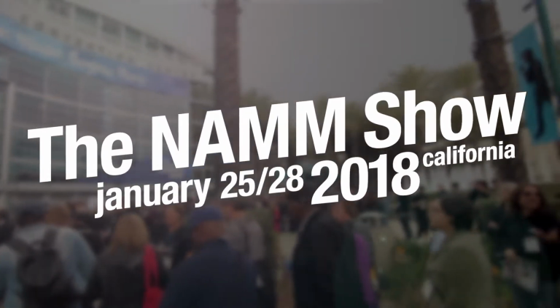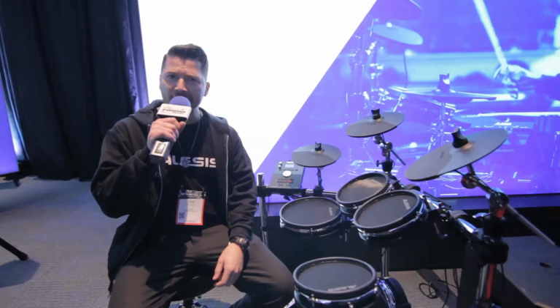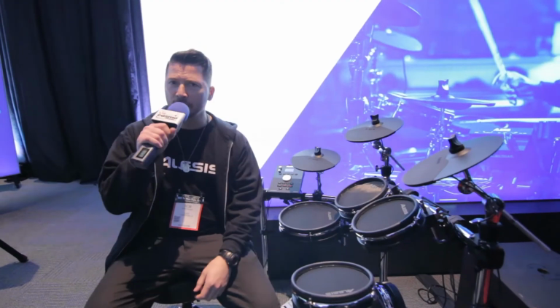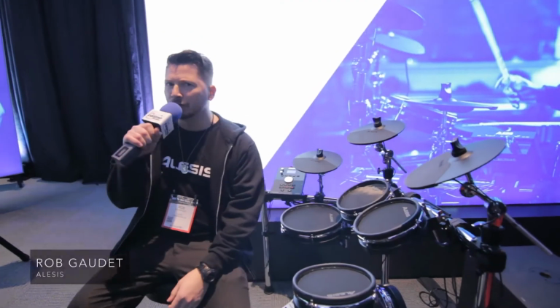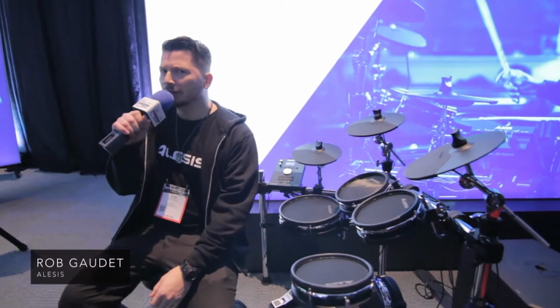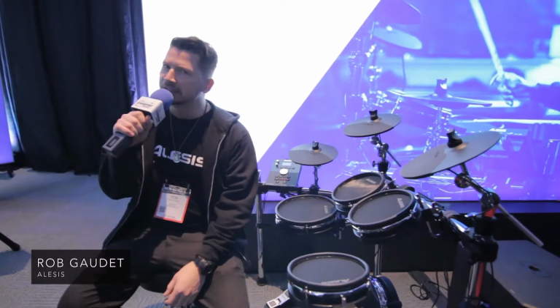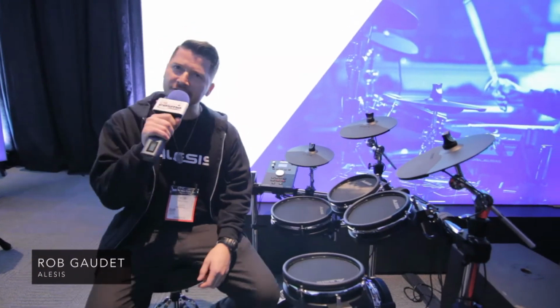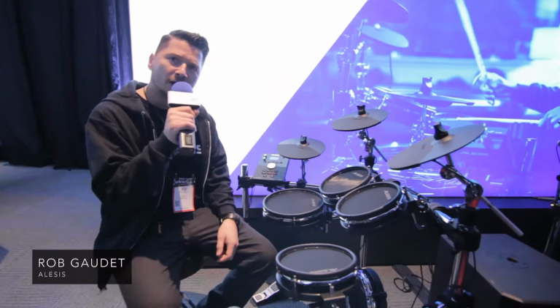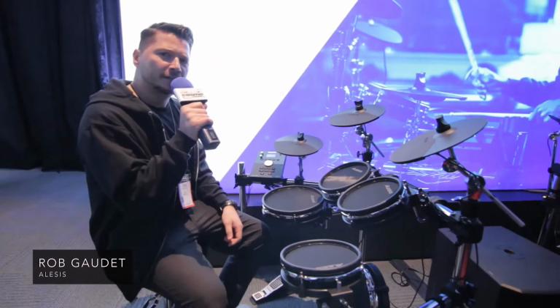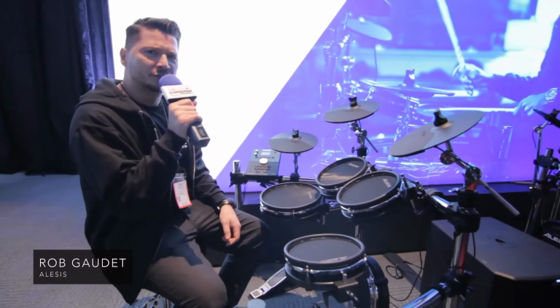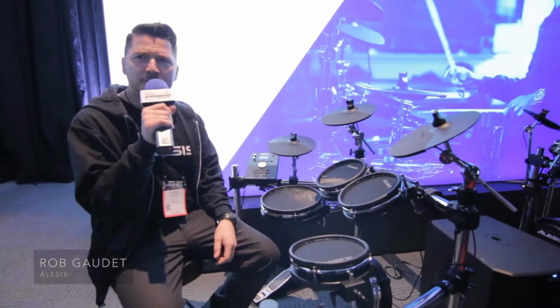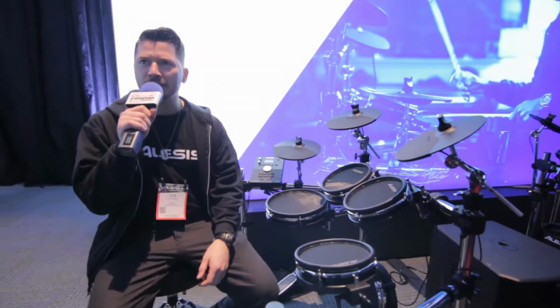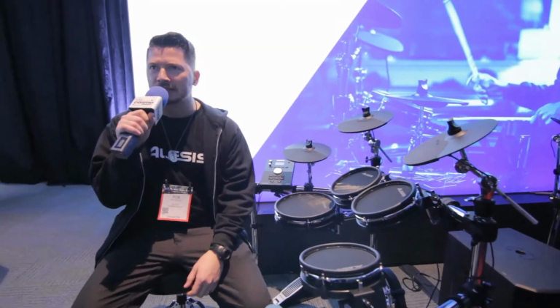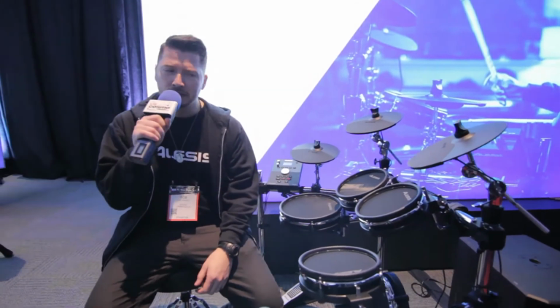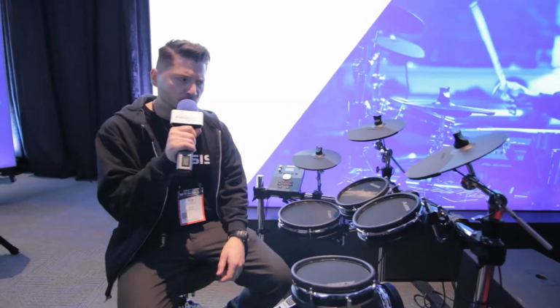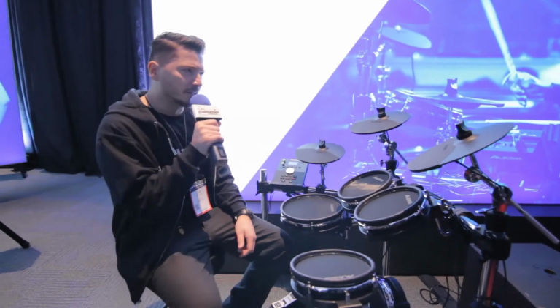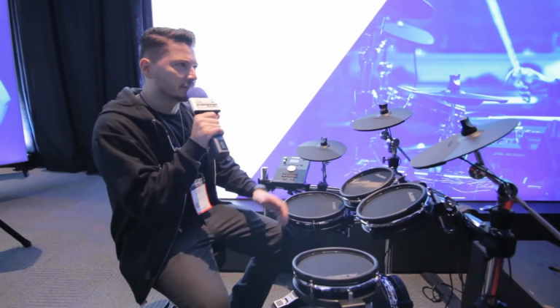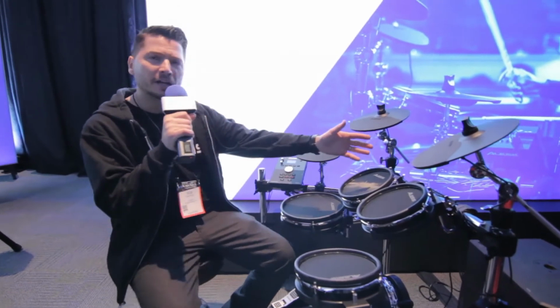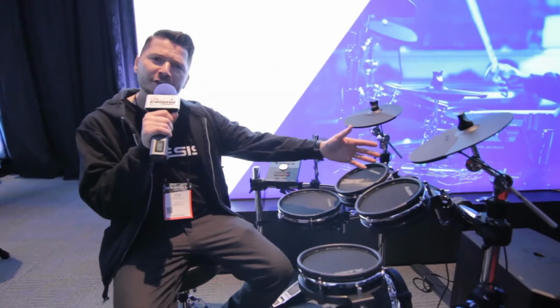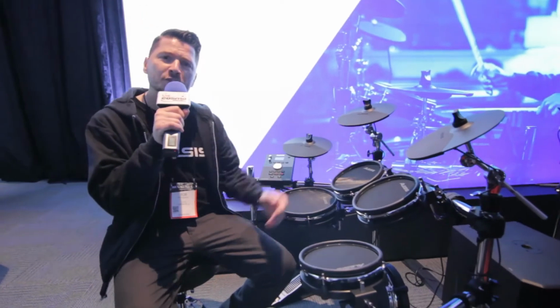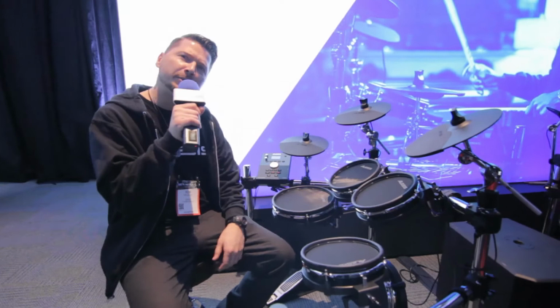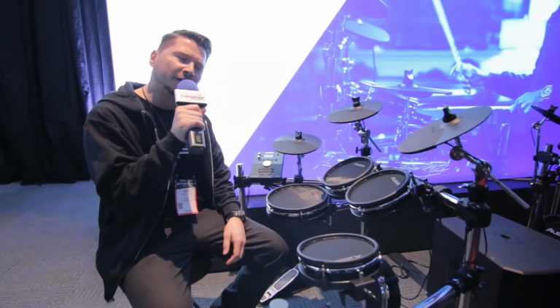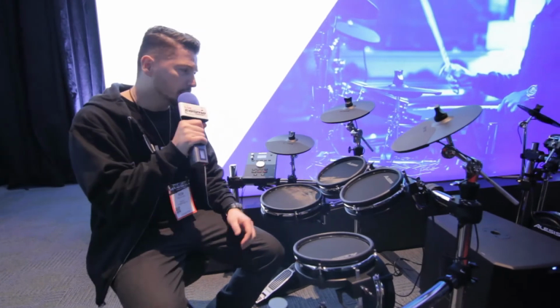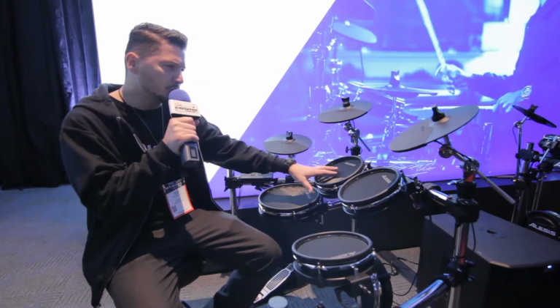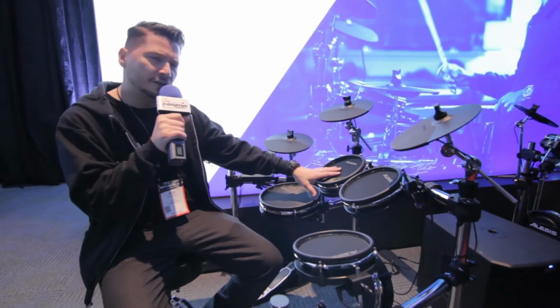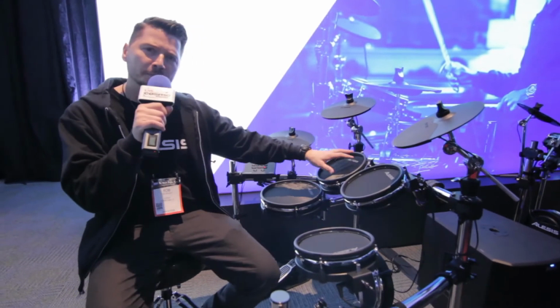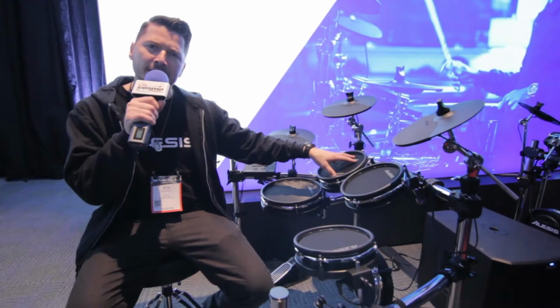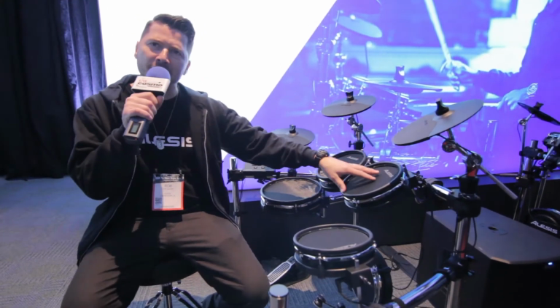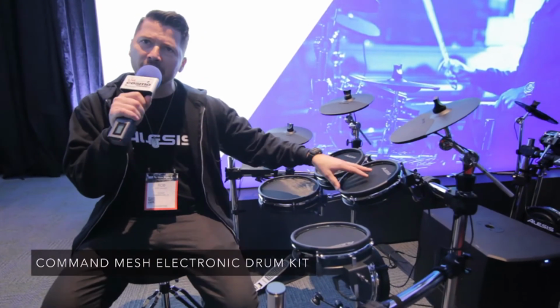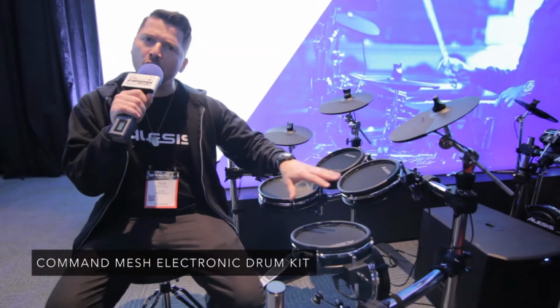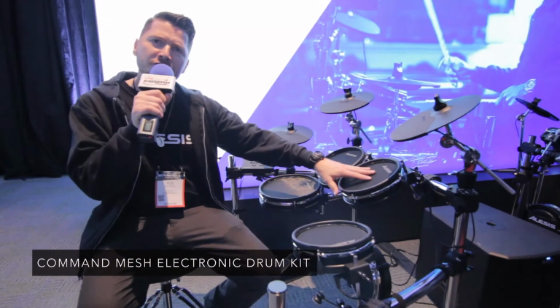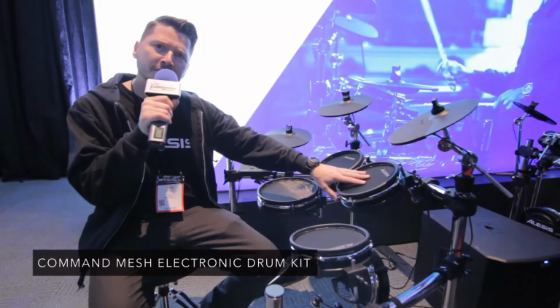Hey guys, how you doing? Rob Gaudette here with the Leasis. Winter NAMM 2018. Really excited to tell you about our brand new kits we're debuting here. First off, here is our Command Mesh — it's an all-mesh drum kit.